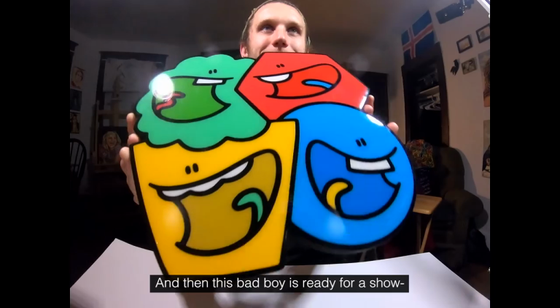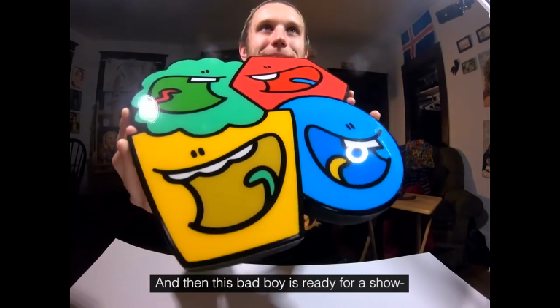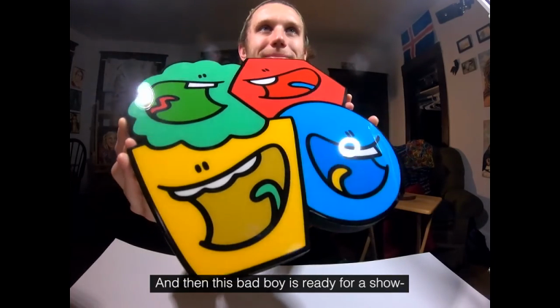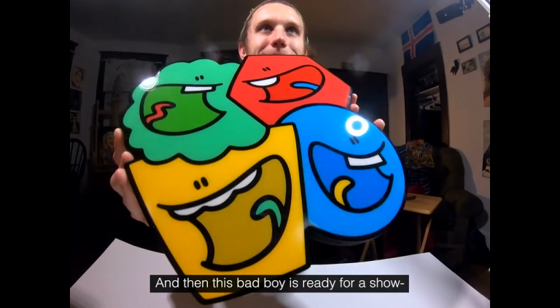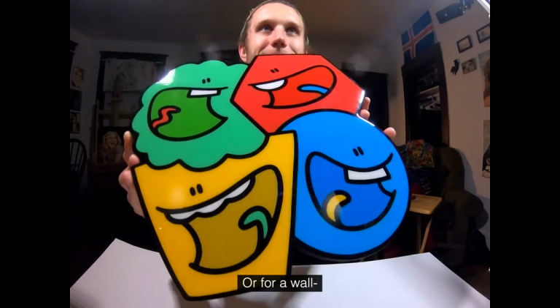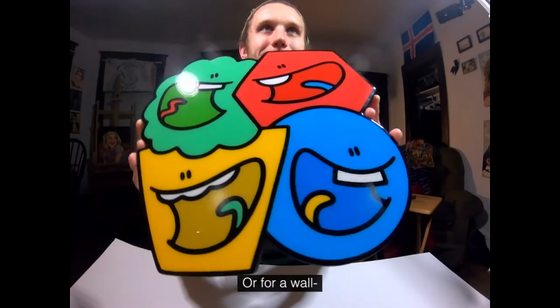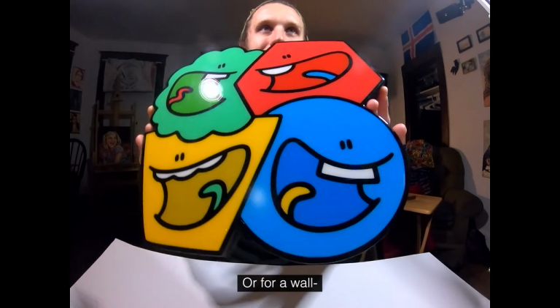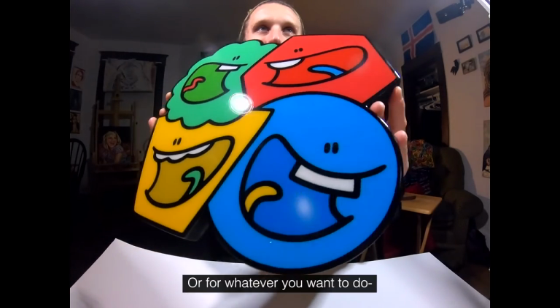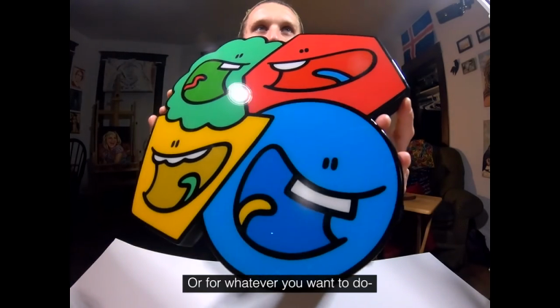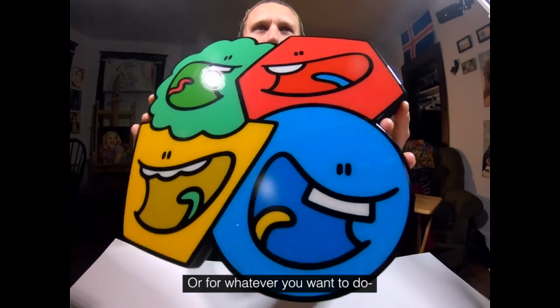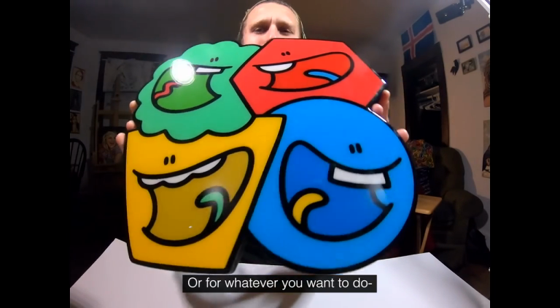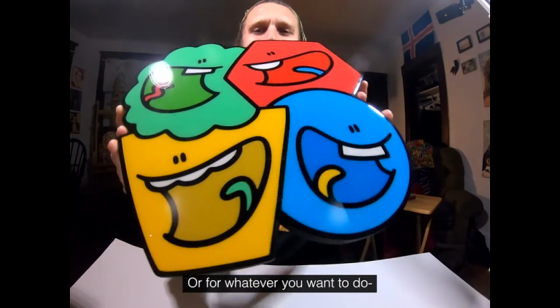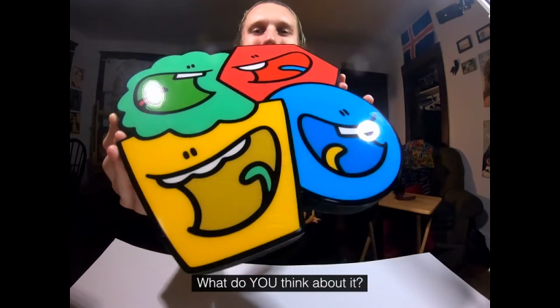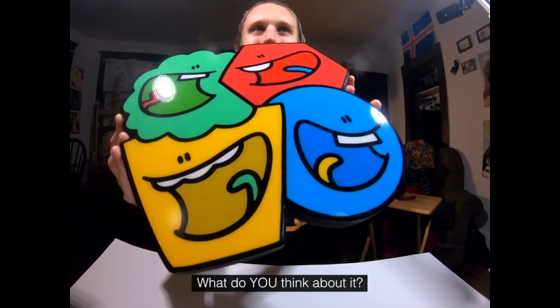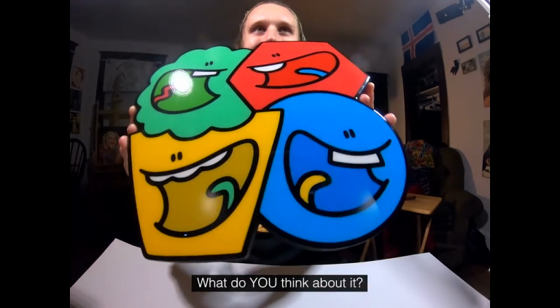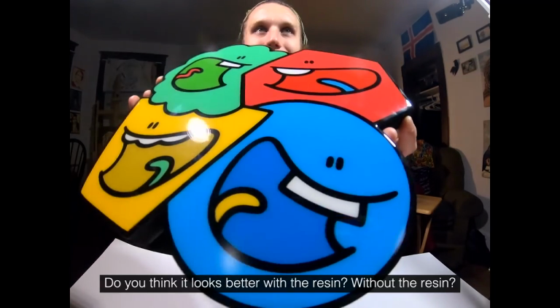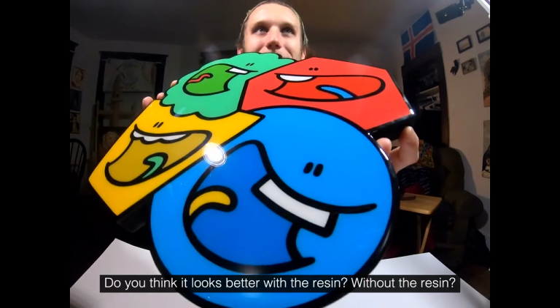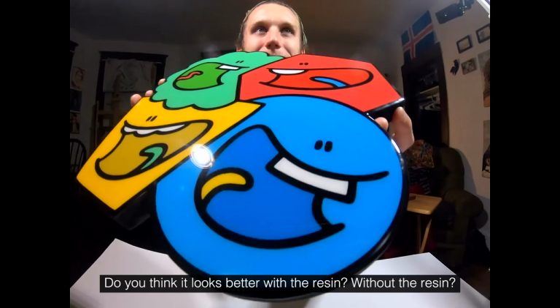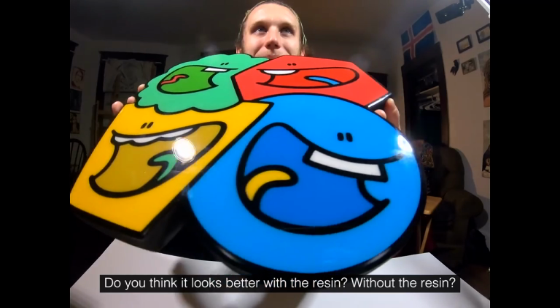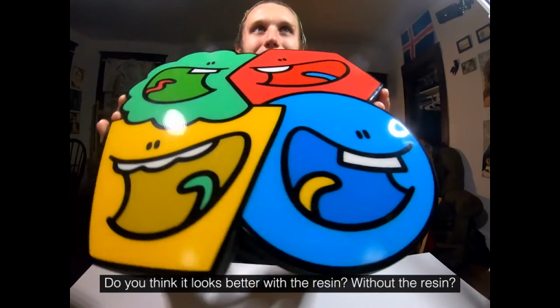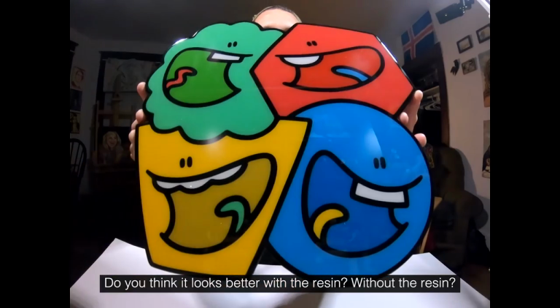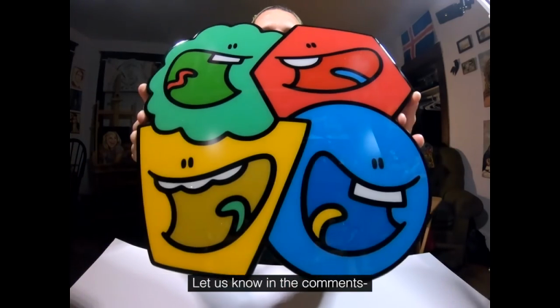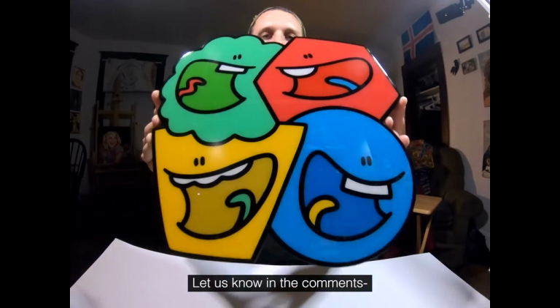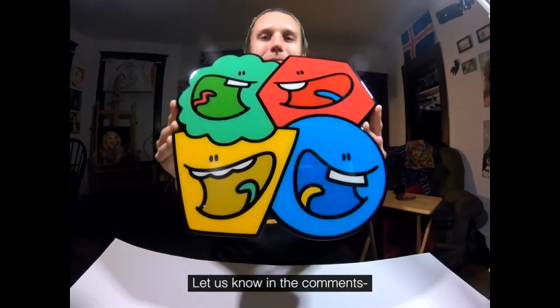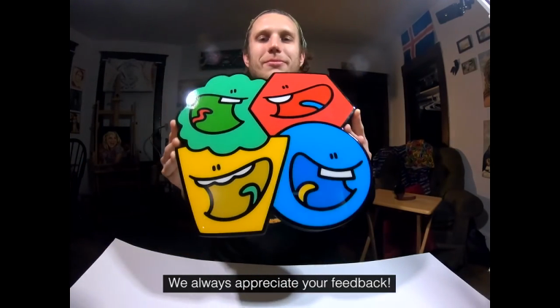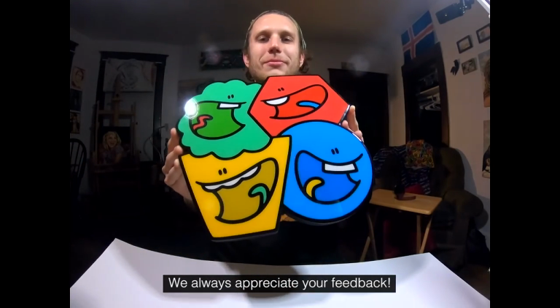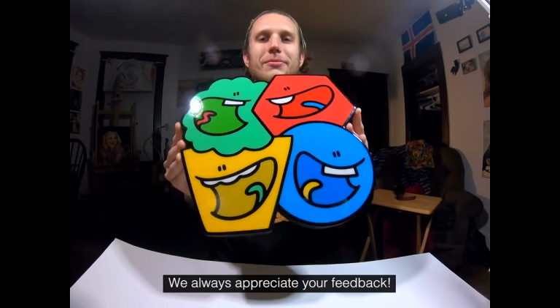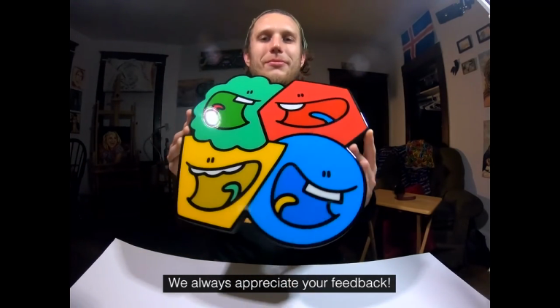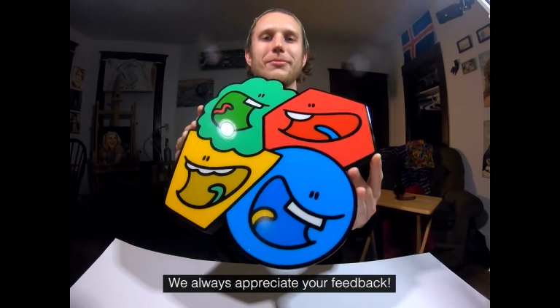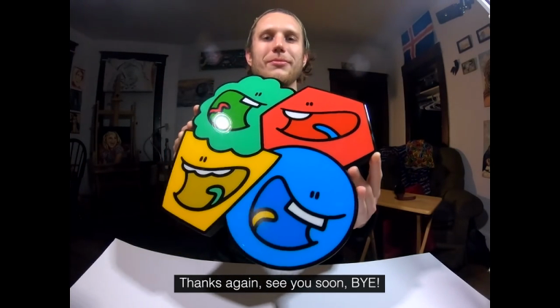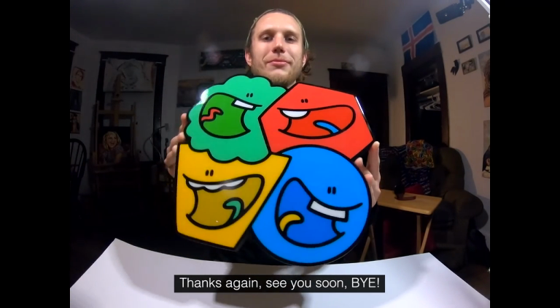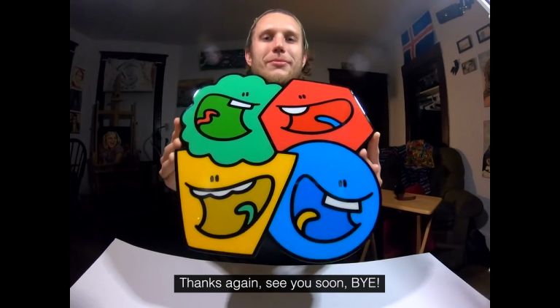And then this bad boy is ready for a show, or for a wall, or for whatever you want to do. What do you think — does it look better with the resin or without the resin? Let us know in the comments, we always appreciate your feedback. Thanks again, see you soon, bye!